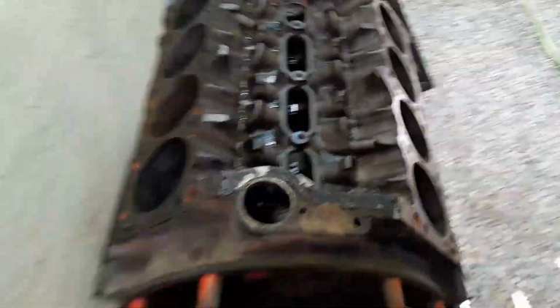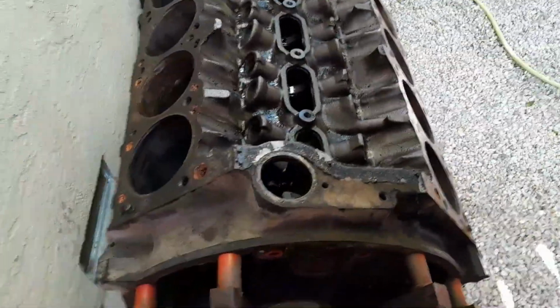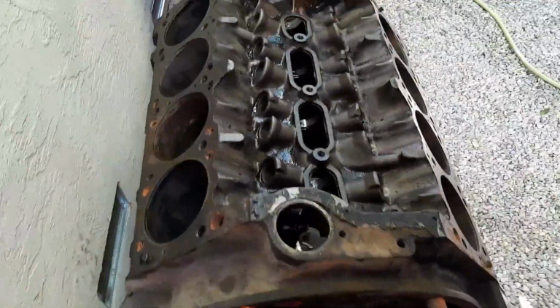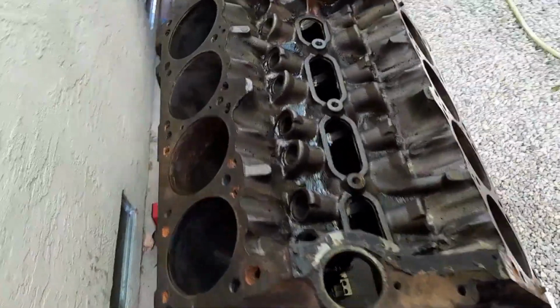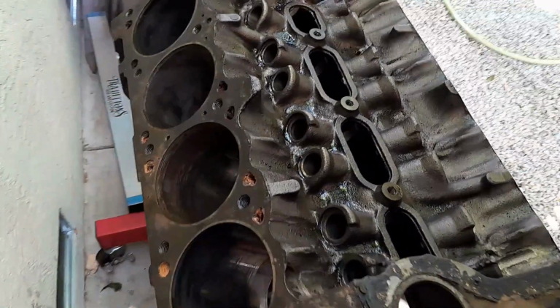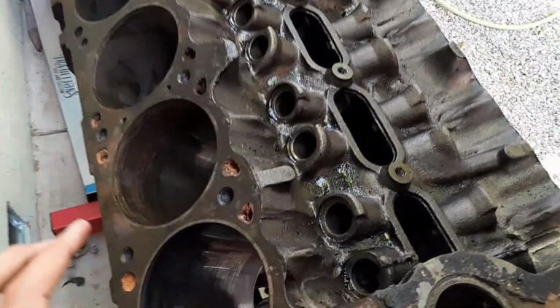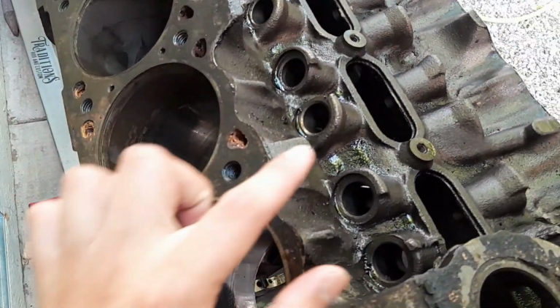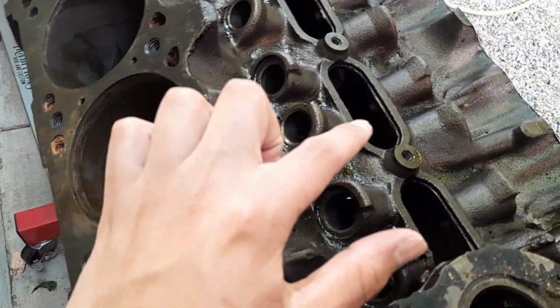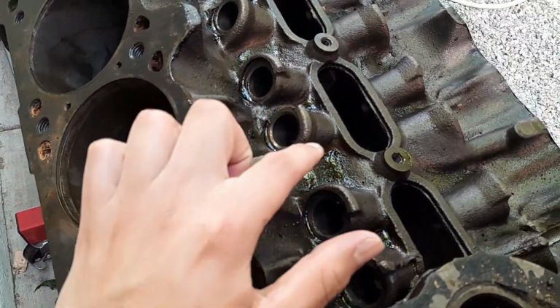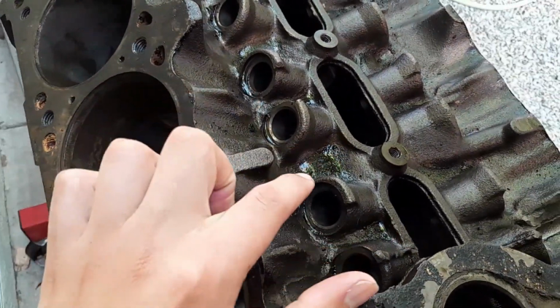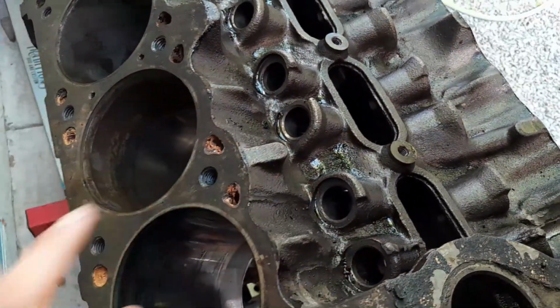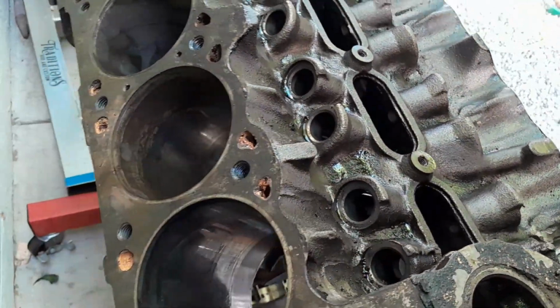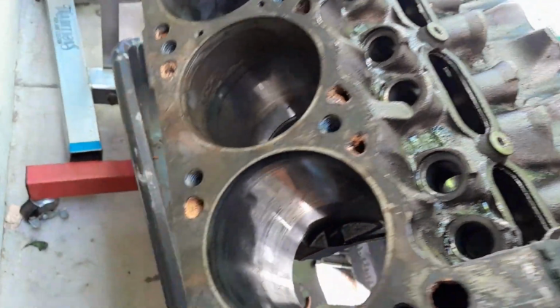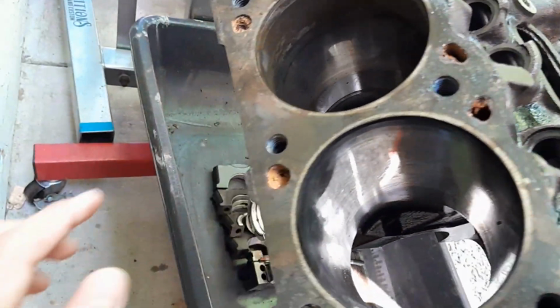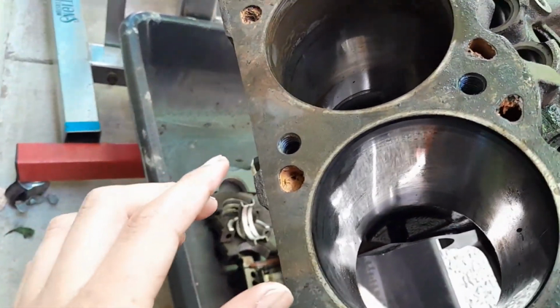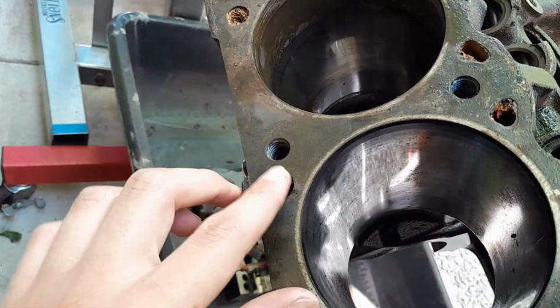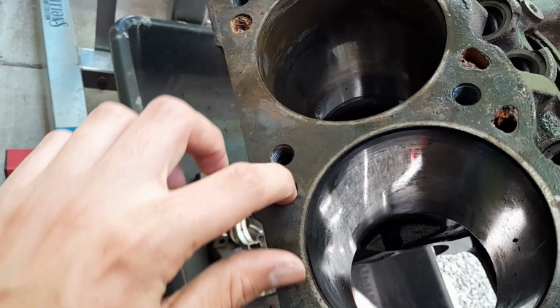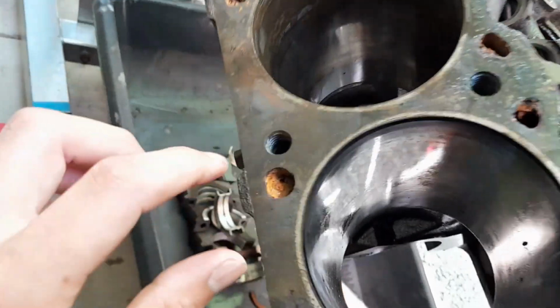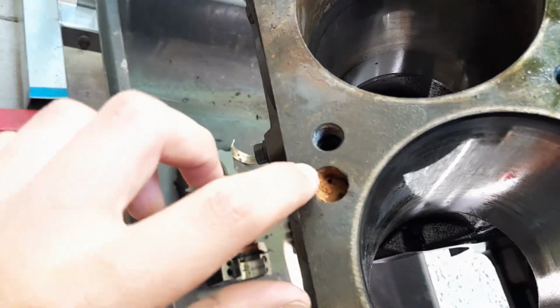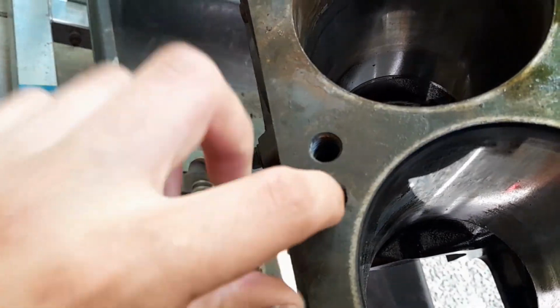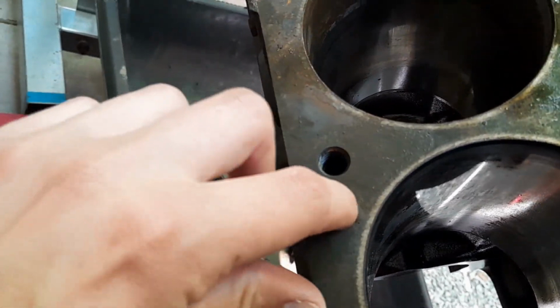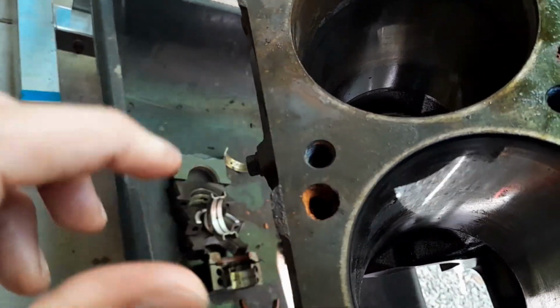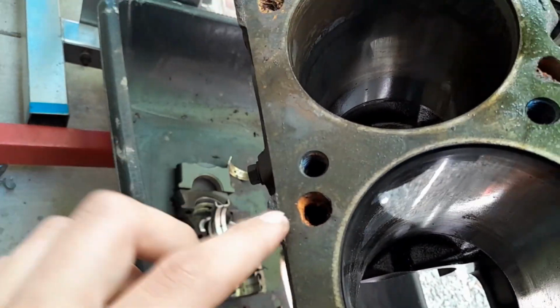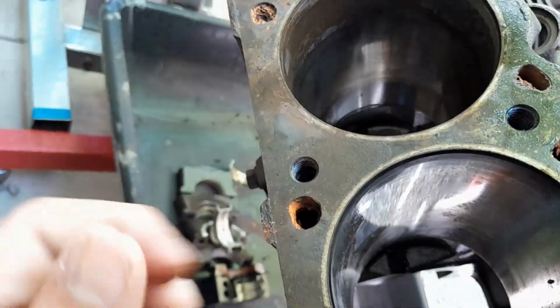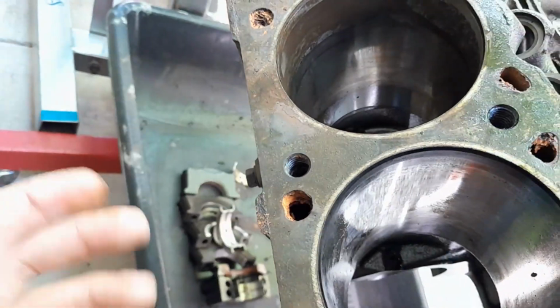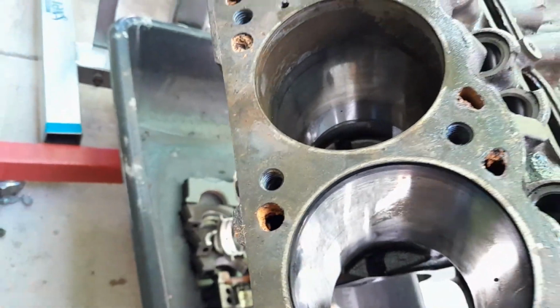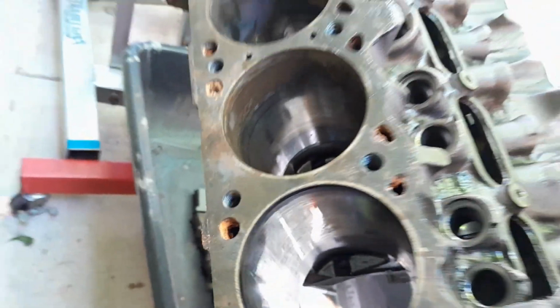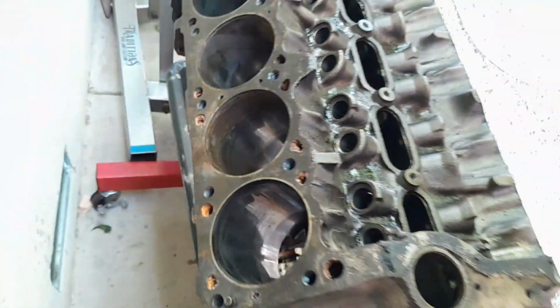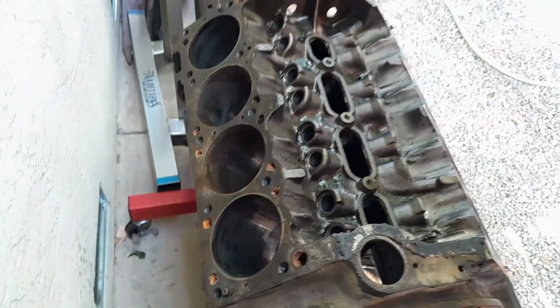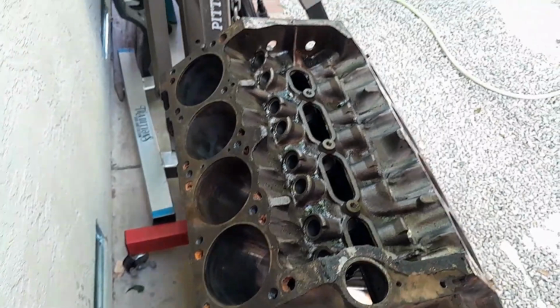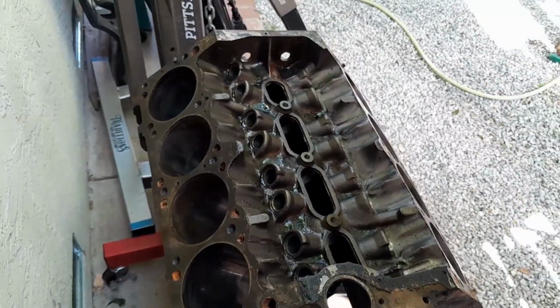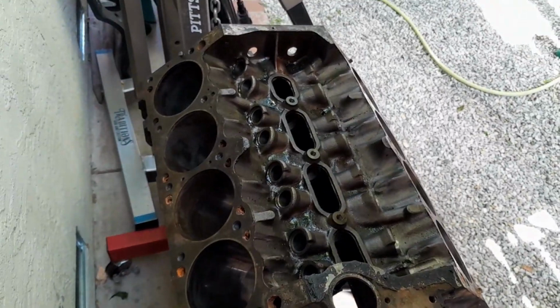We're definitely going to have to send this engine block out to get hot tanked, because this thing not only has oil and dirt crust, it's got rust crust on the inside. It's nasty — that's not coming out with soap and water.